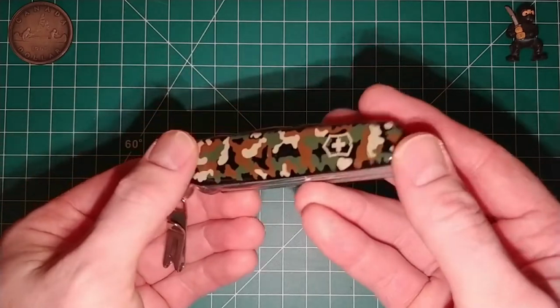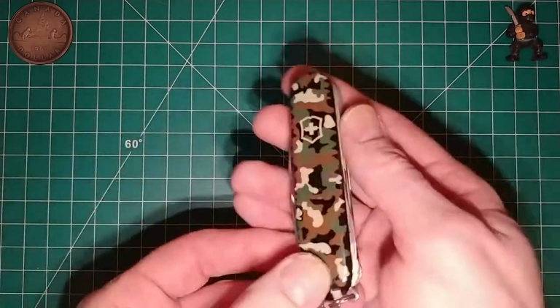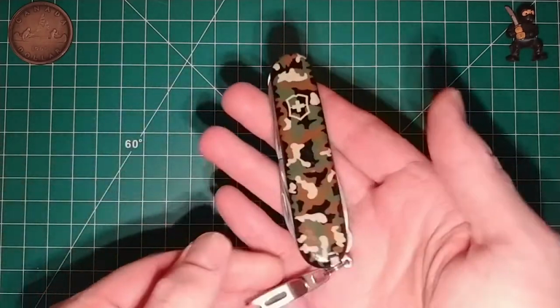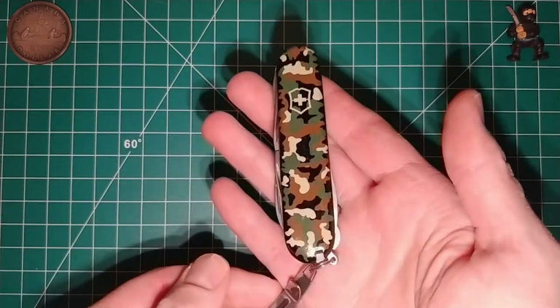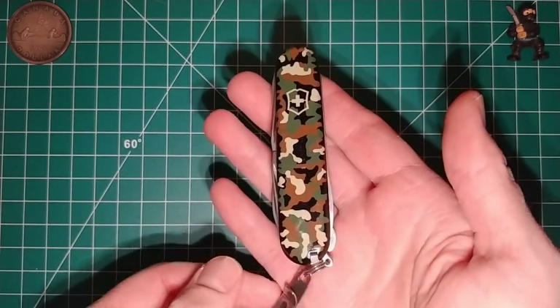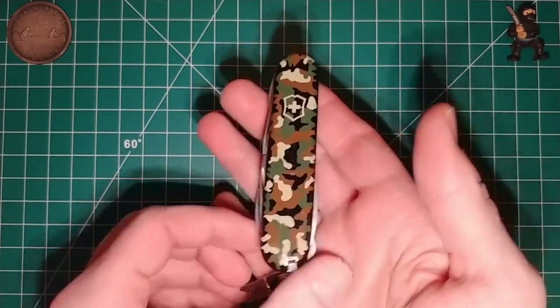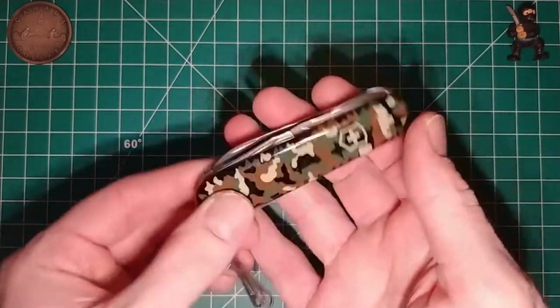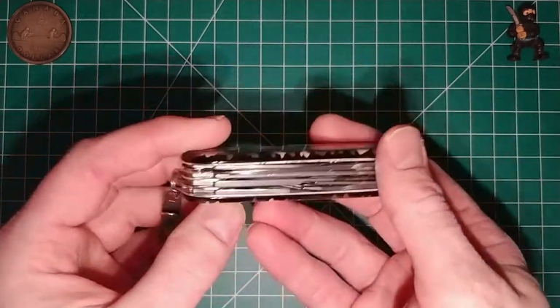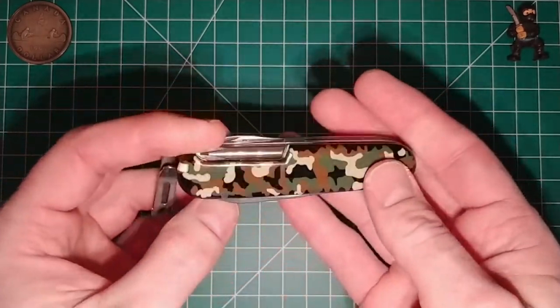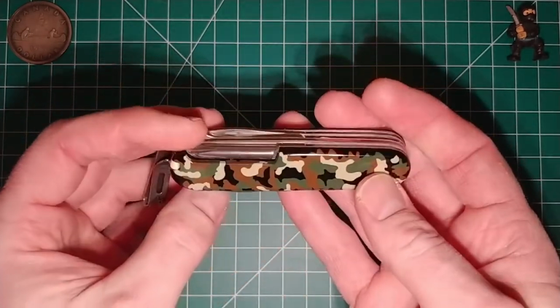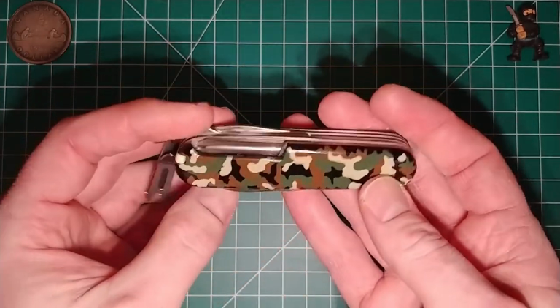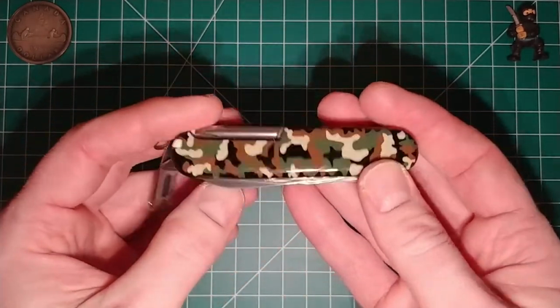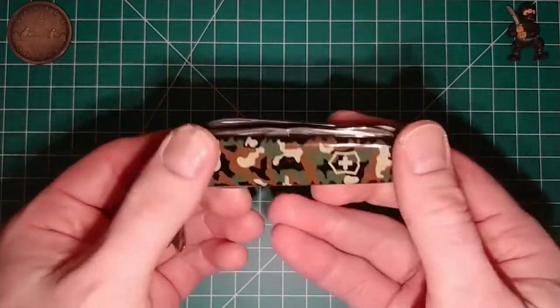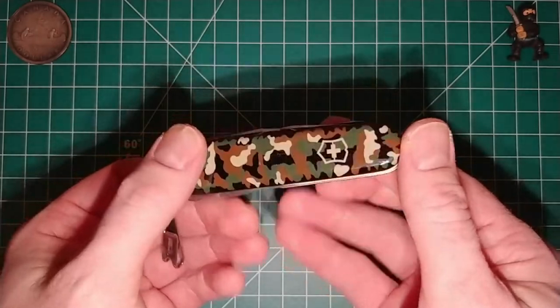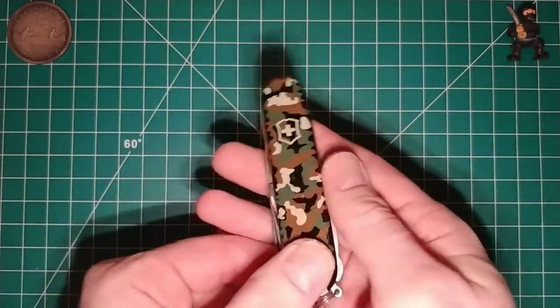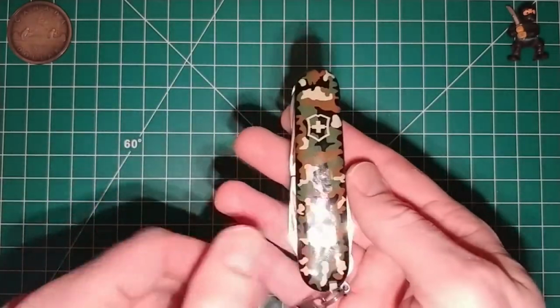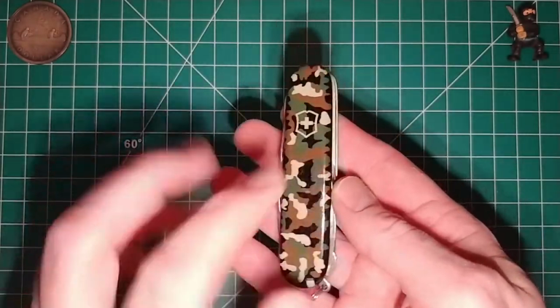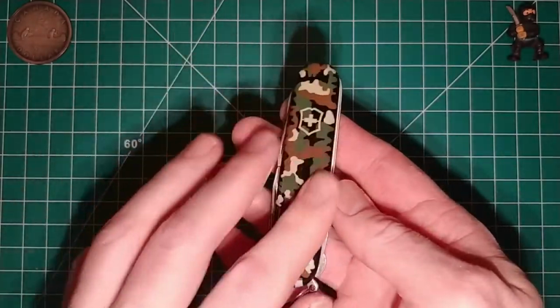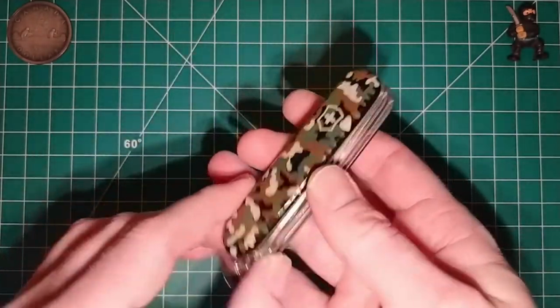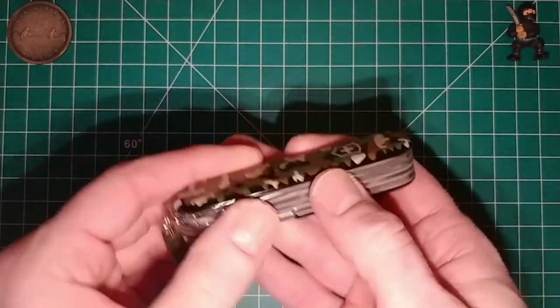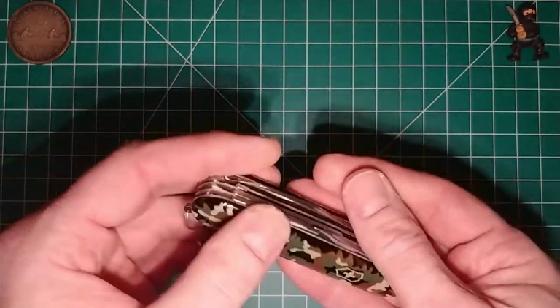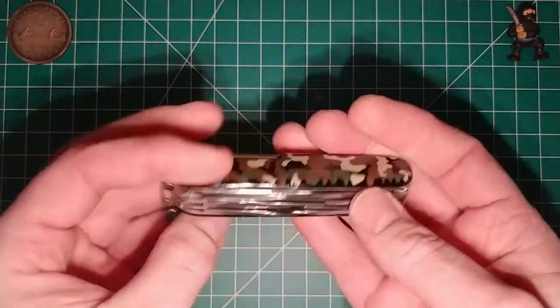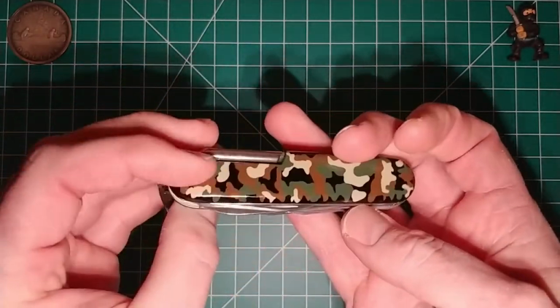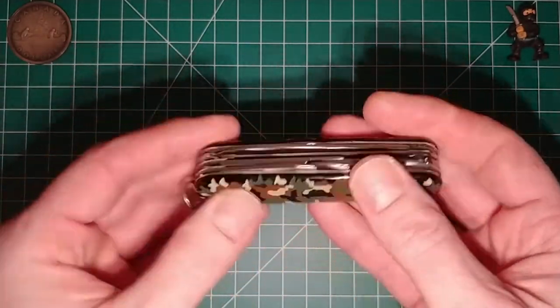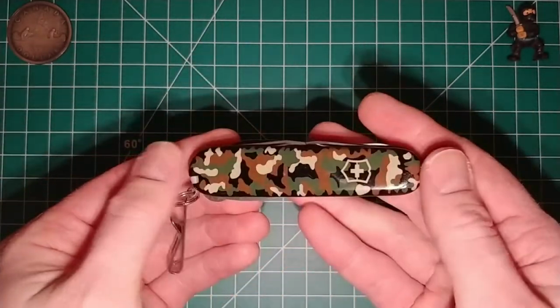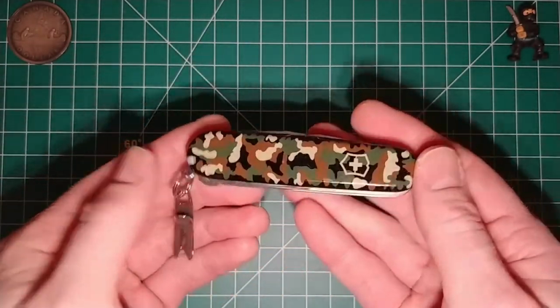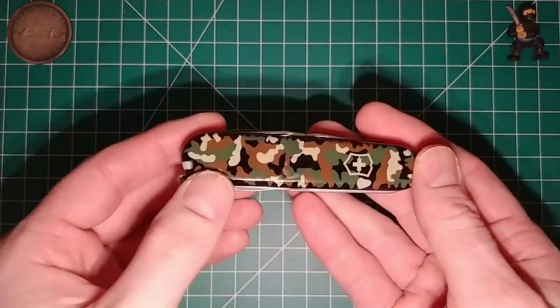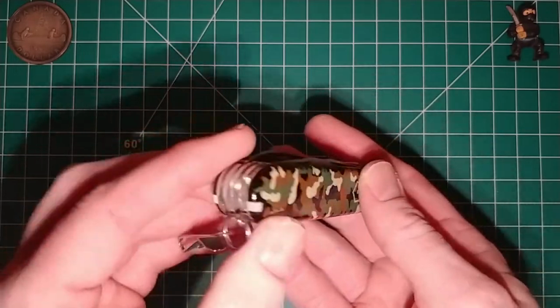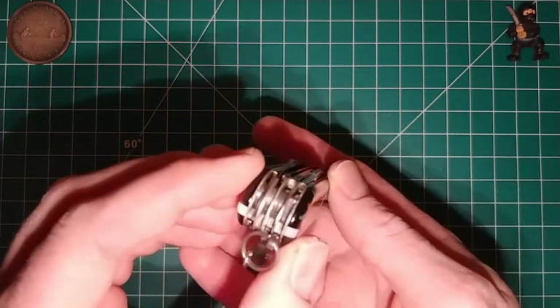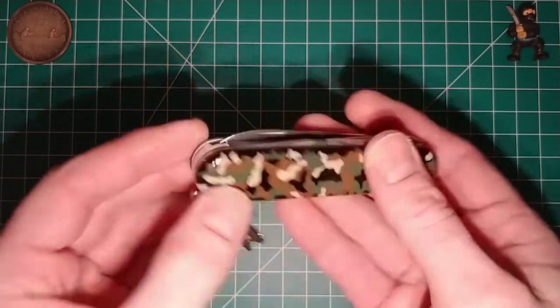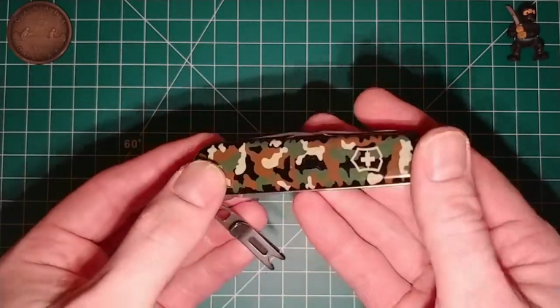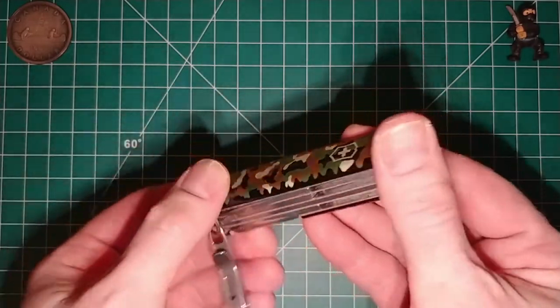Check that out — what do you guys think? Does camo print look cool on a Fieldmaster? I think it does. As you can see, I got the camo print scales, which are really, really cool.